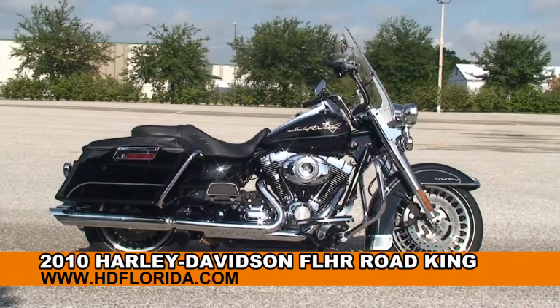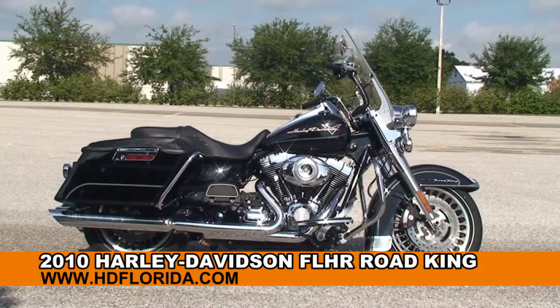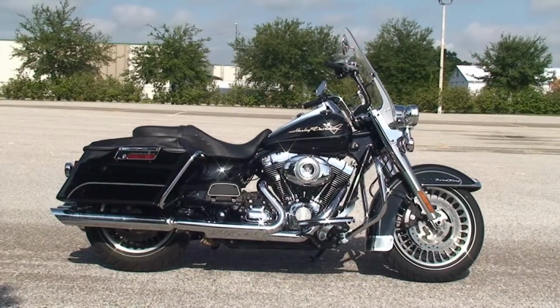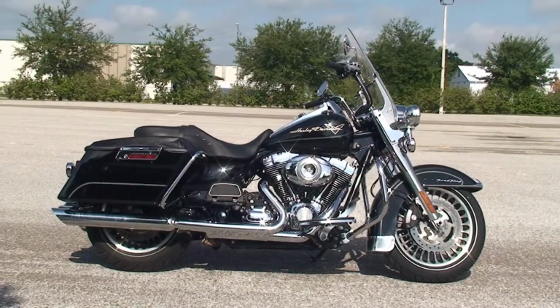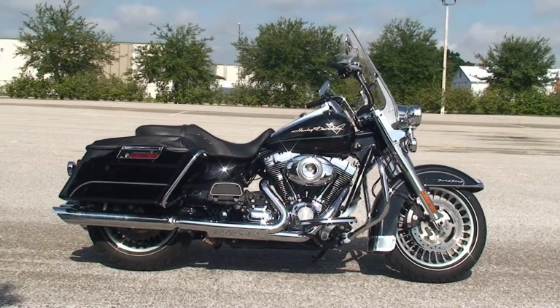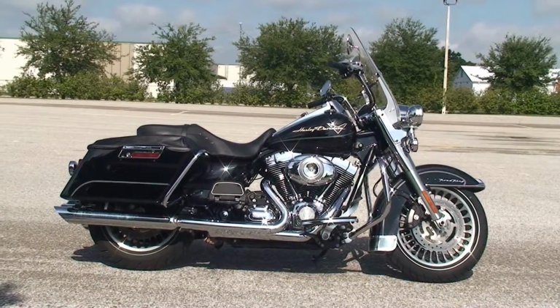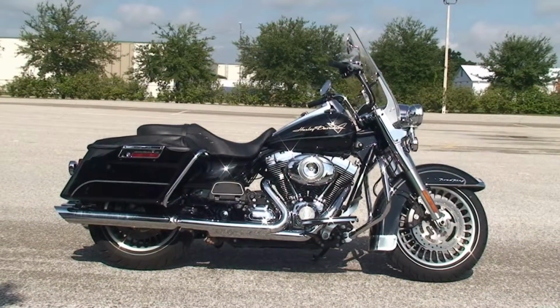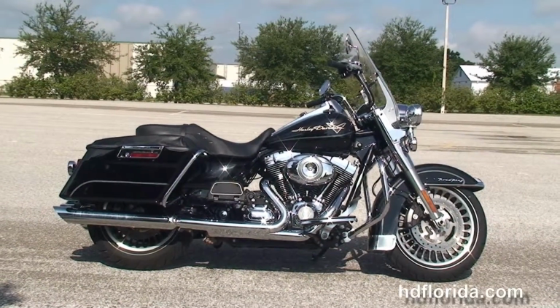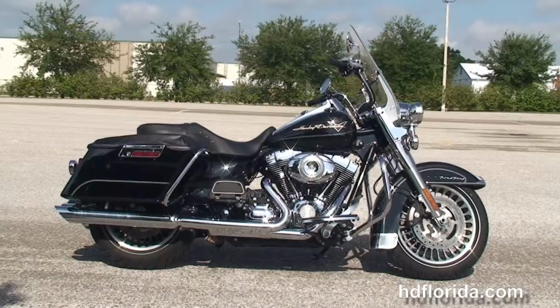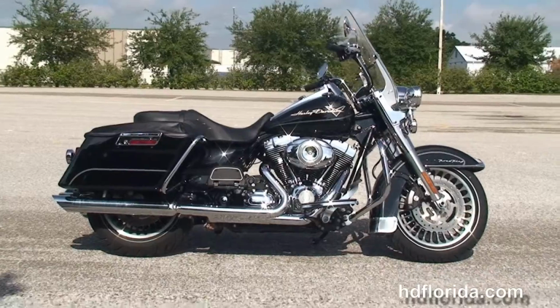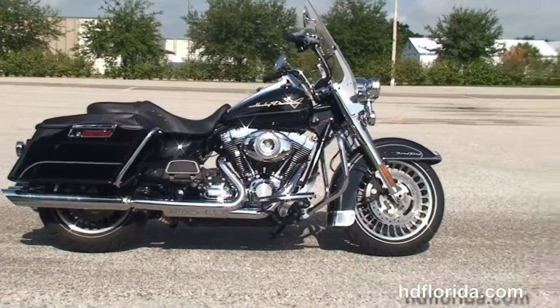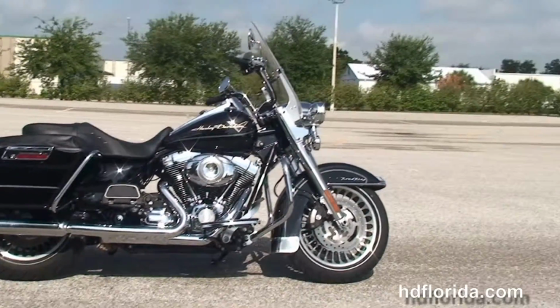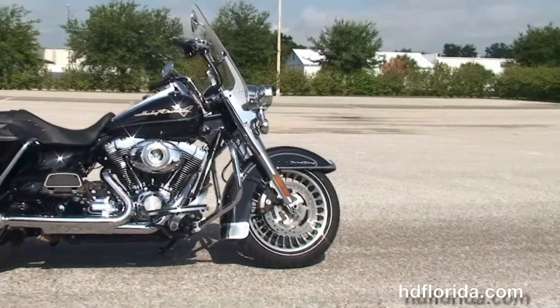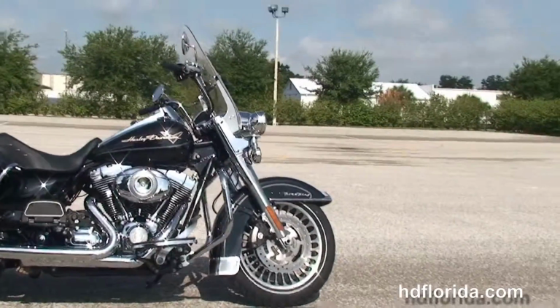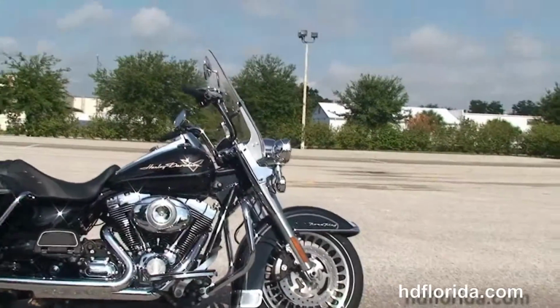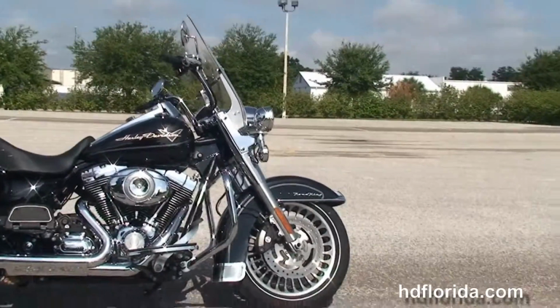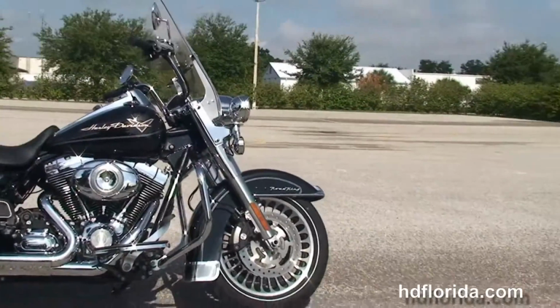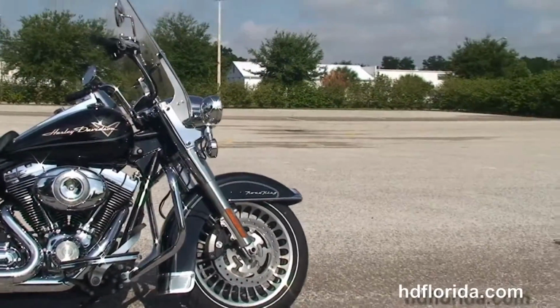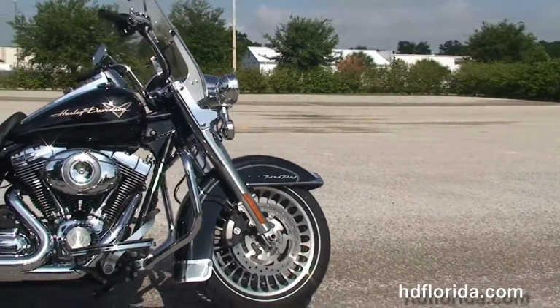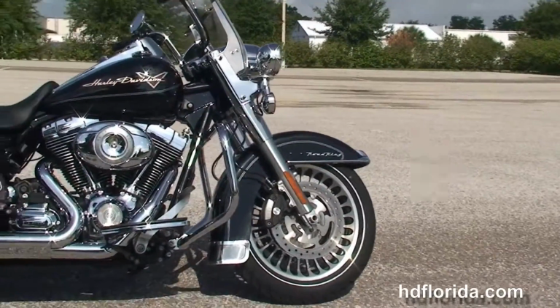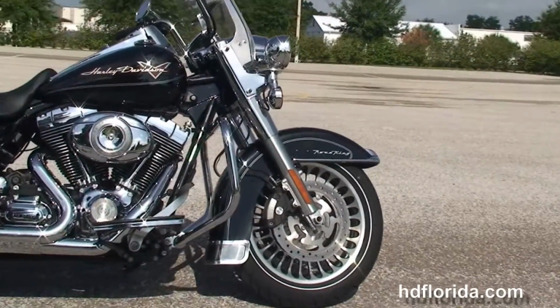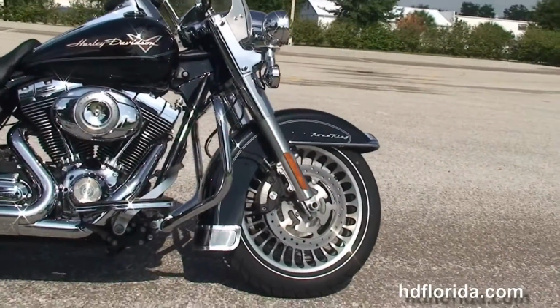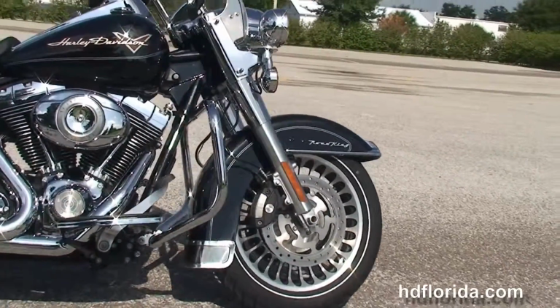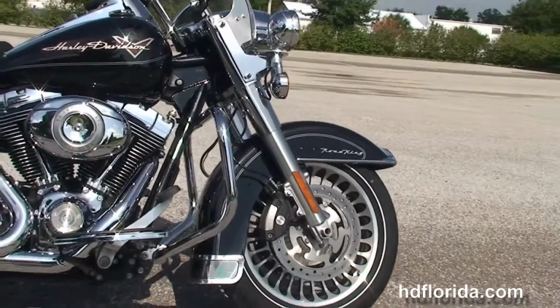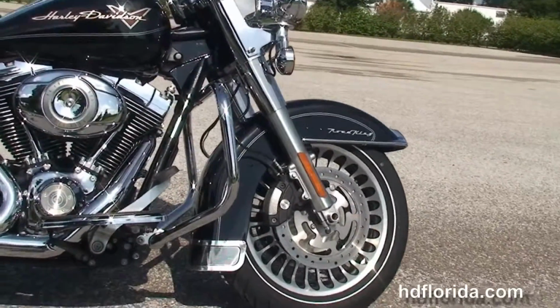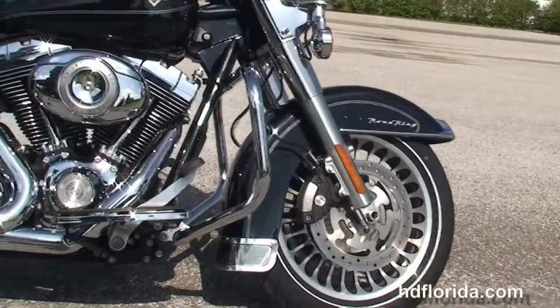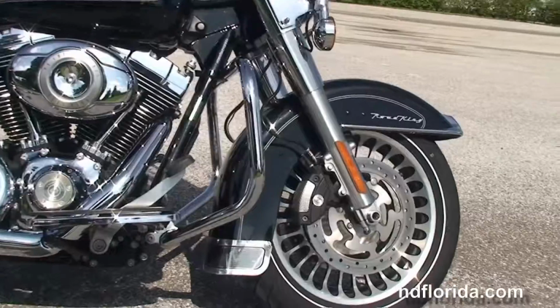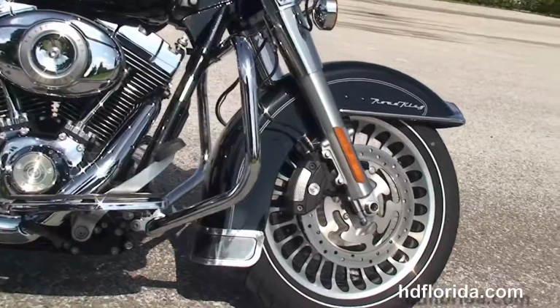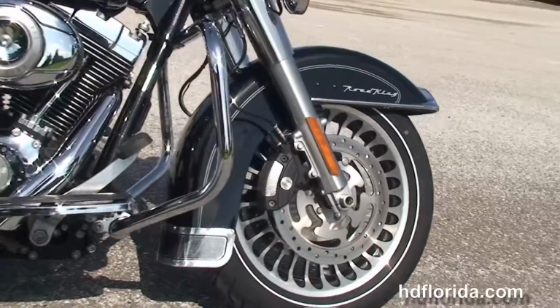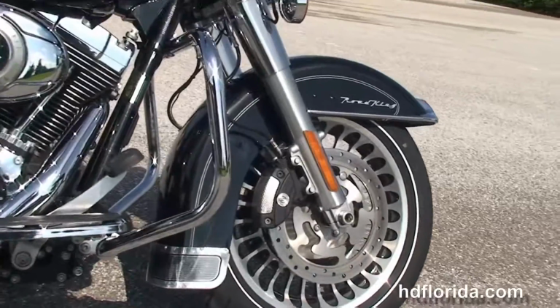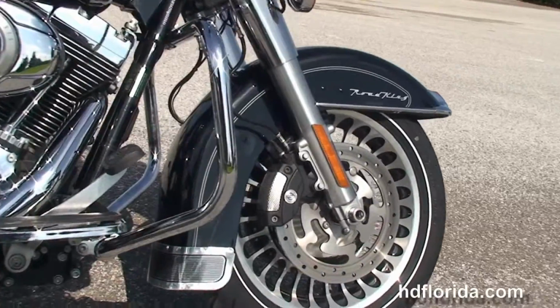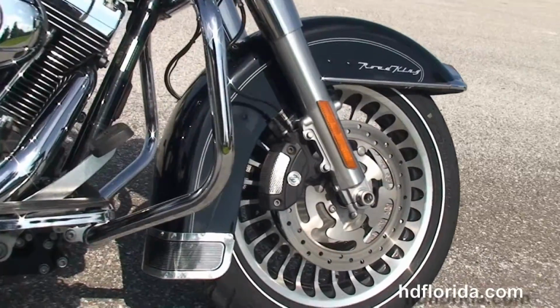This Road King starts out front with 28-spoke black and brushed knuckle wheels with dual rotors and four-piston Brembo calipers.